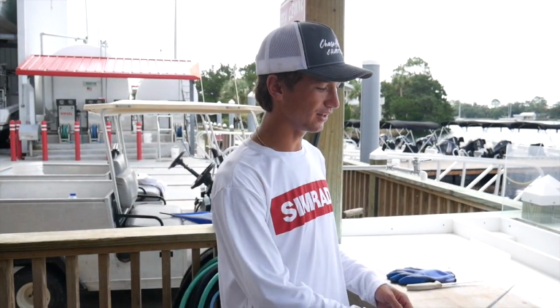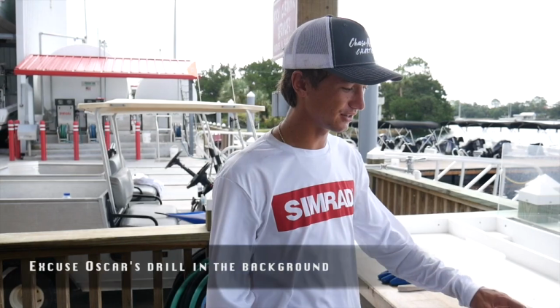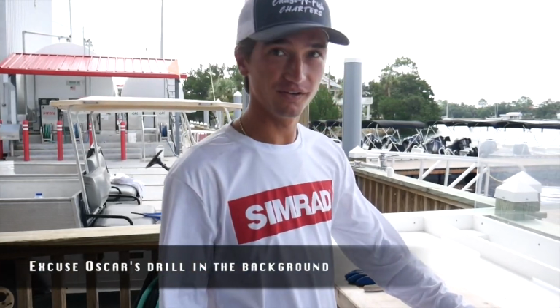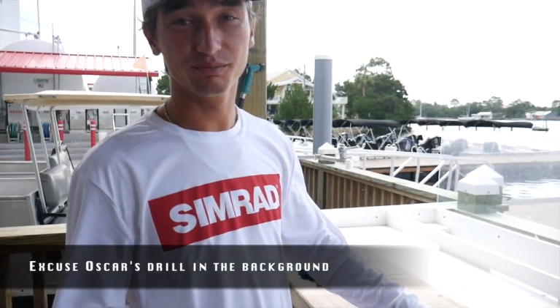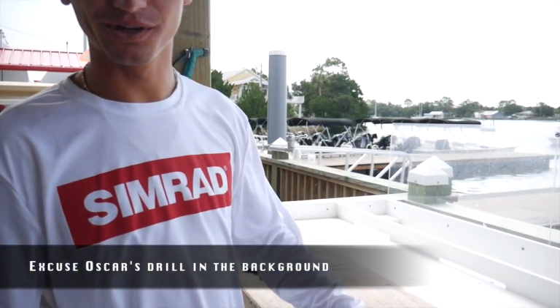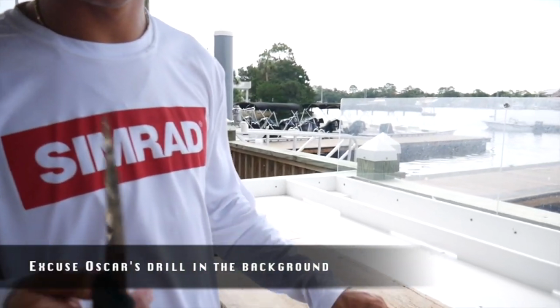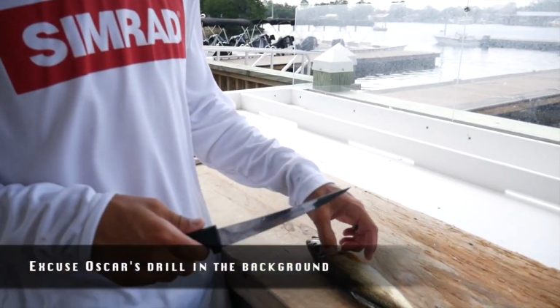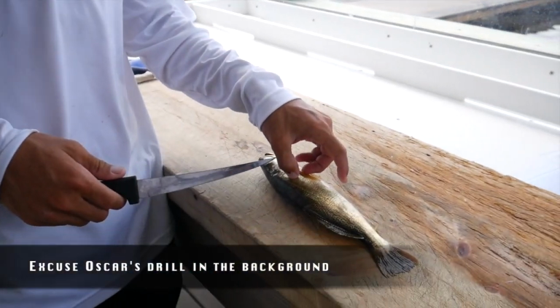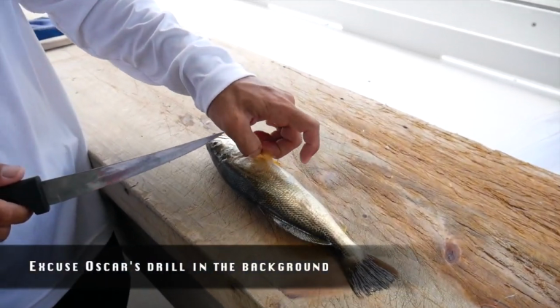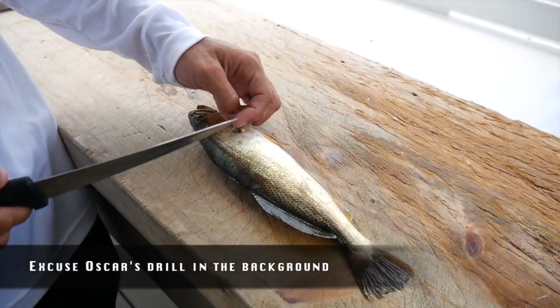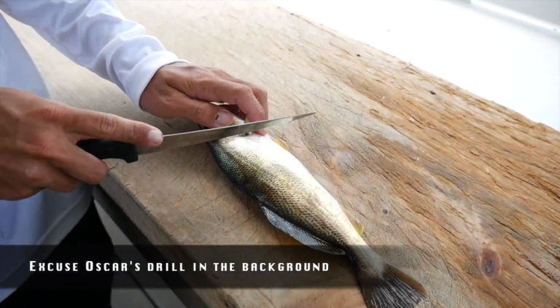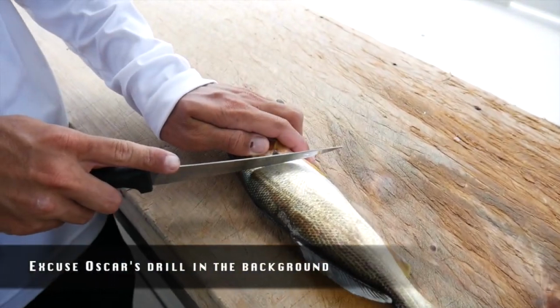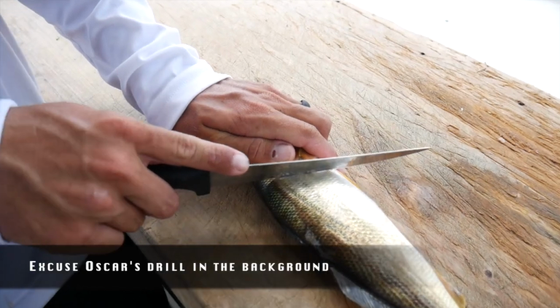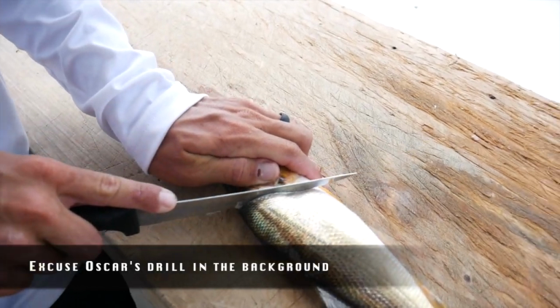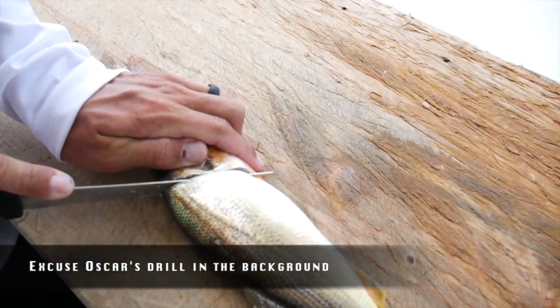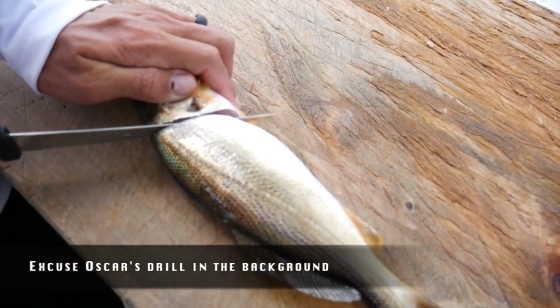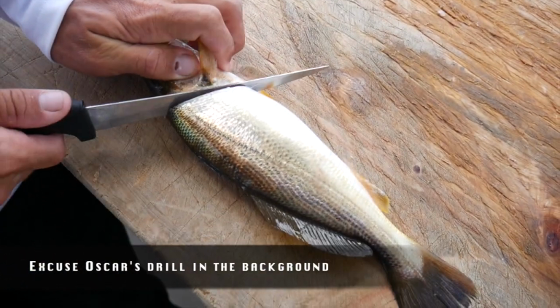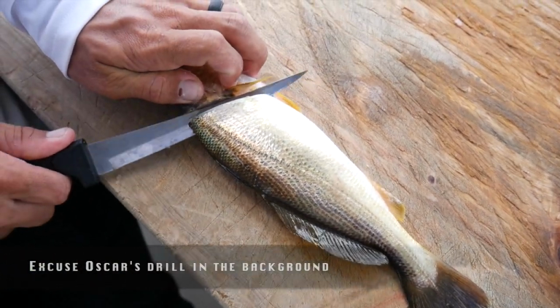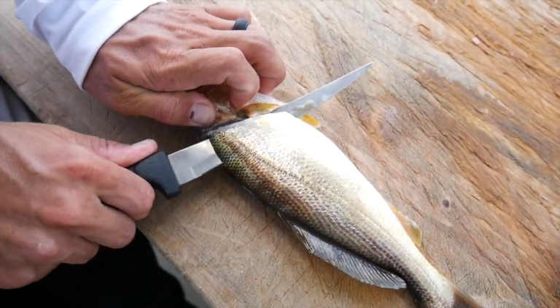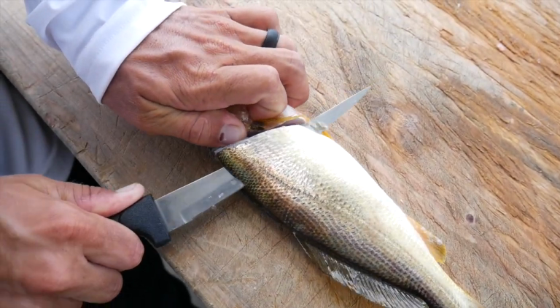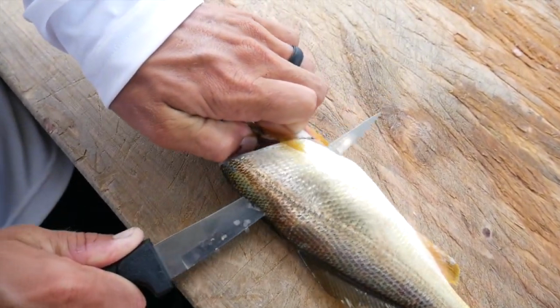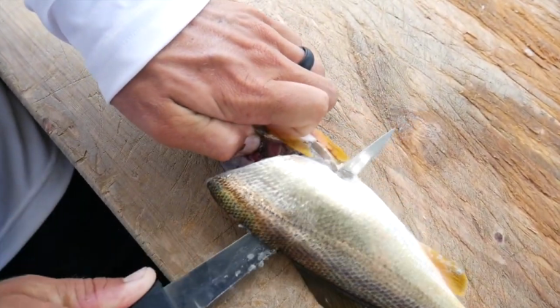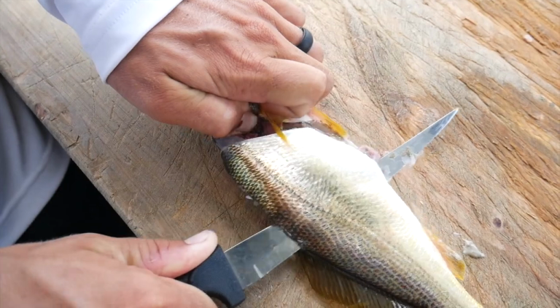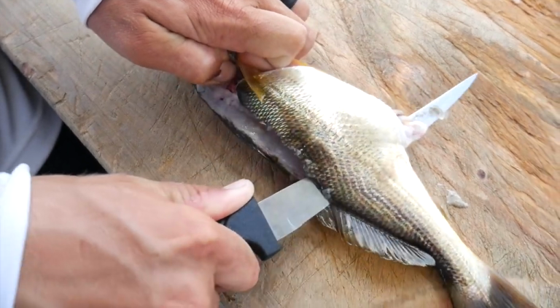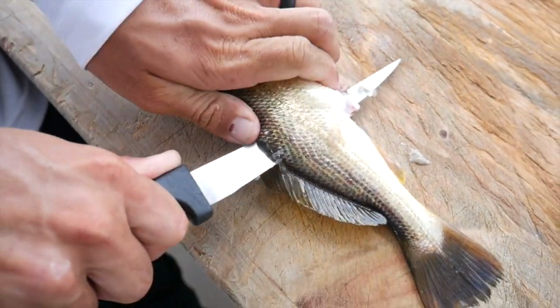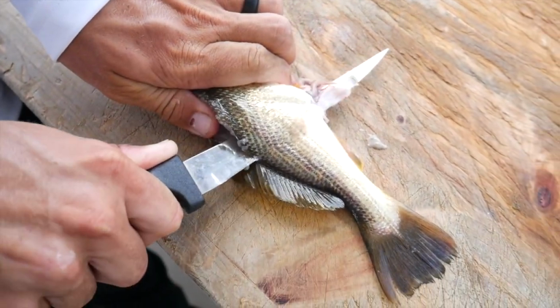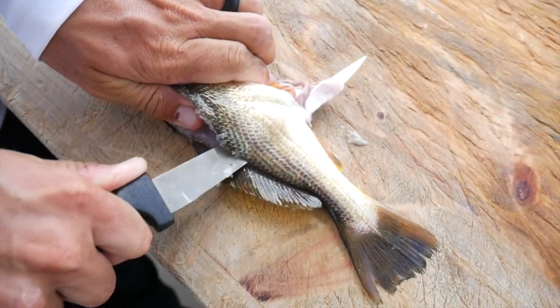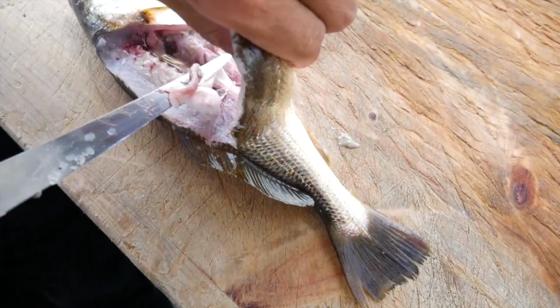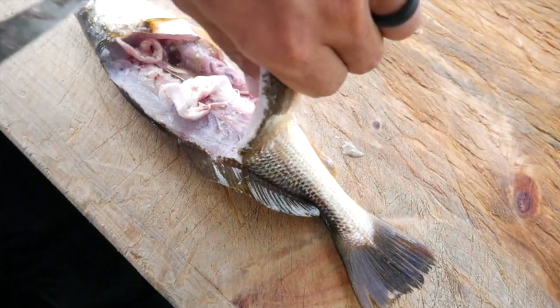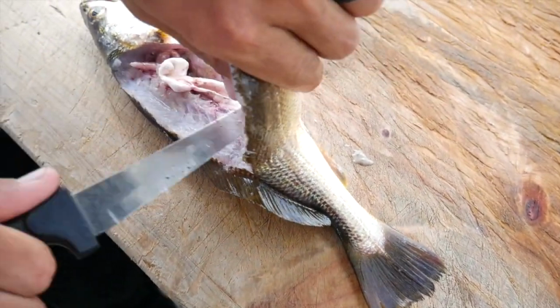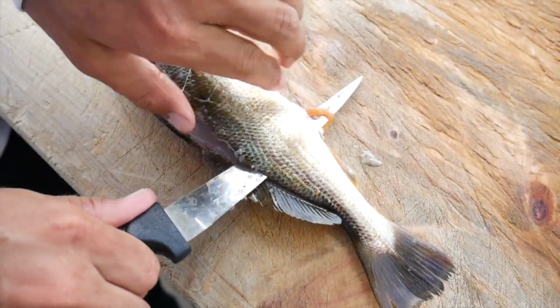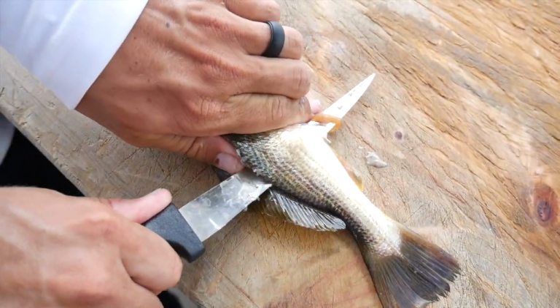We caught a little sand trout, and we also beat them in the trout division. They didn't specify what kind of trout, but we caught this little sand trout. We're going to clean them like any other fish, kind of get it started, and cook them right there. Just work your way down.